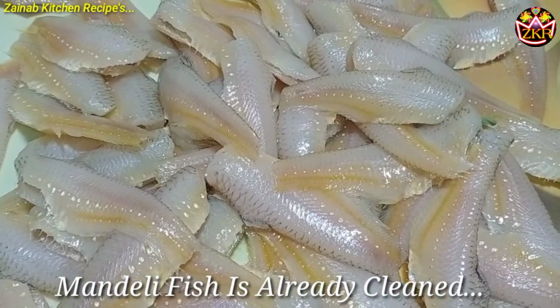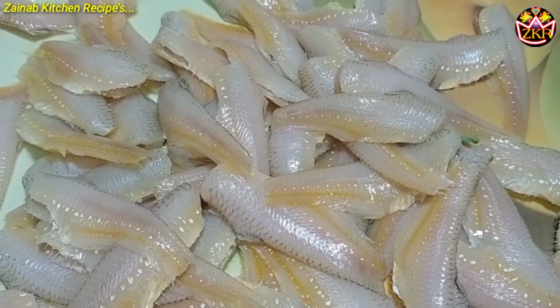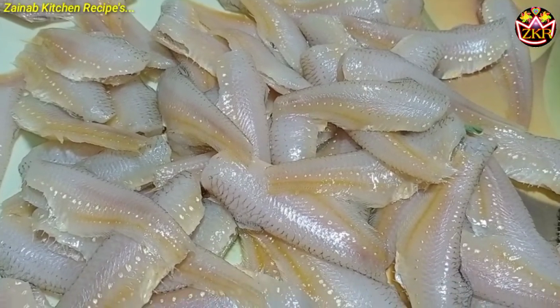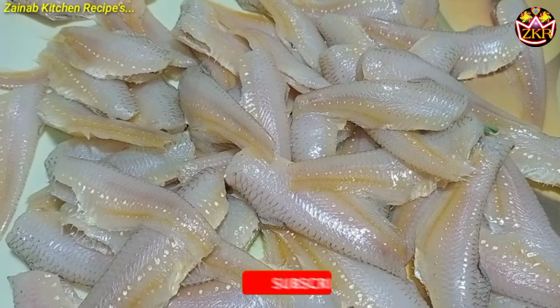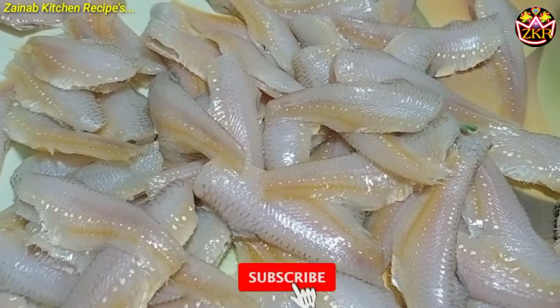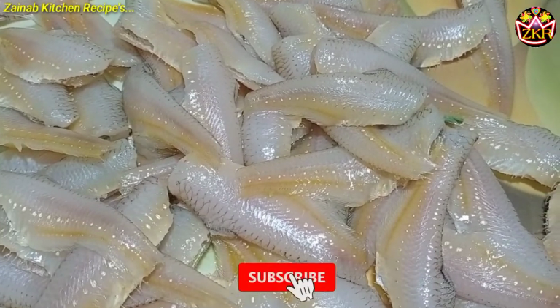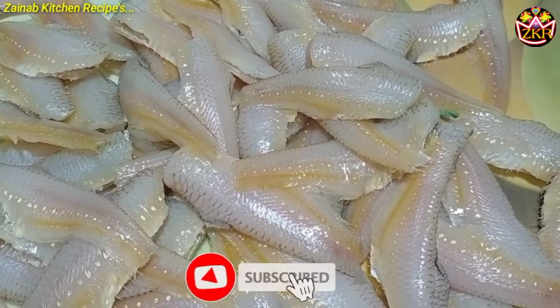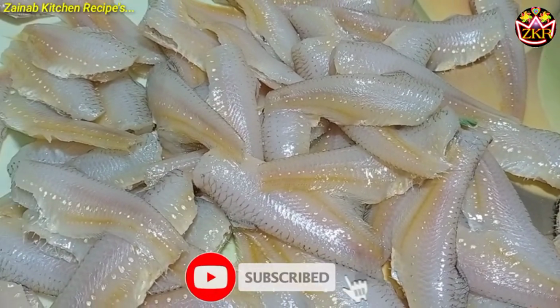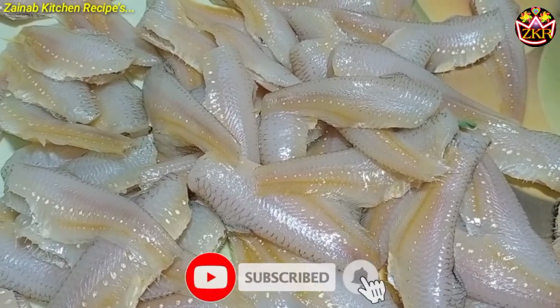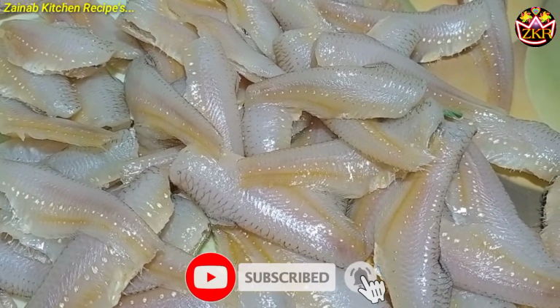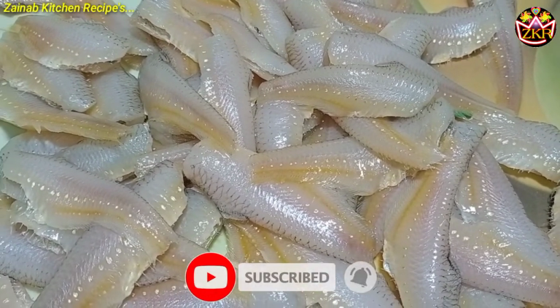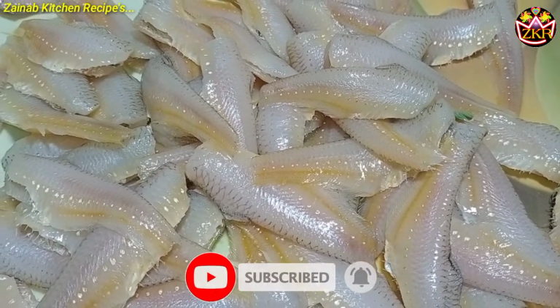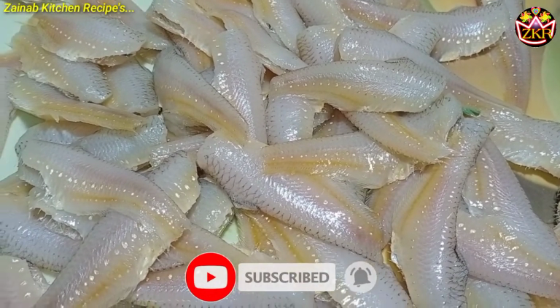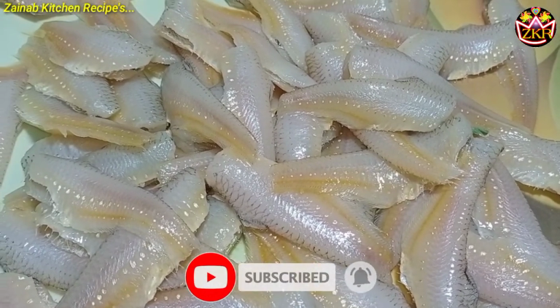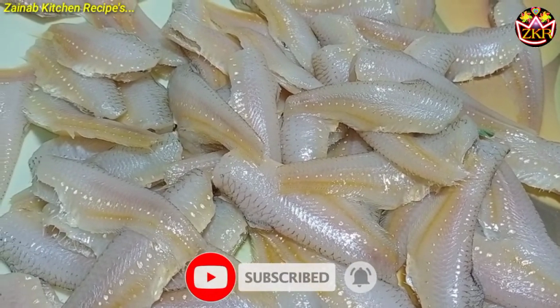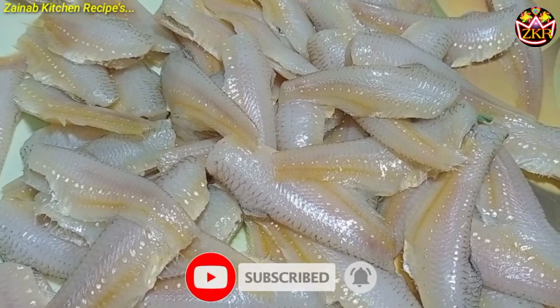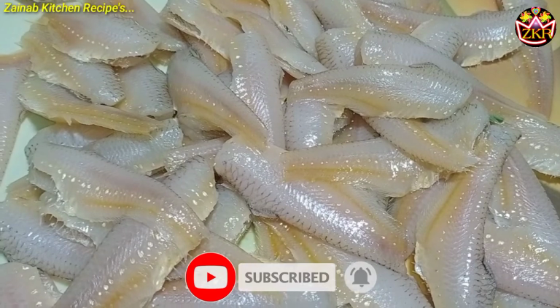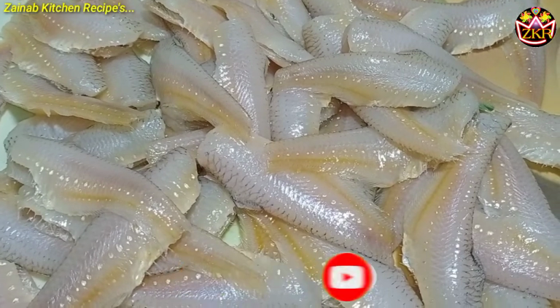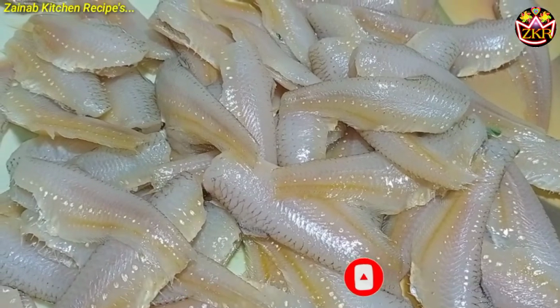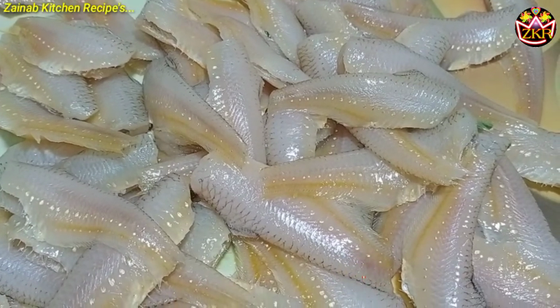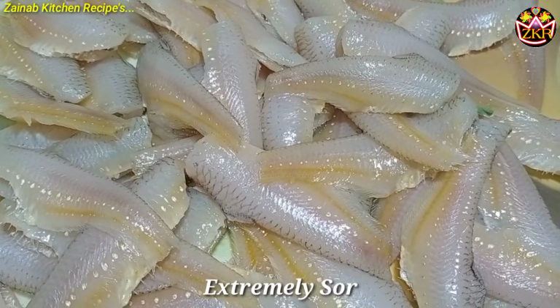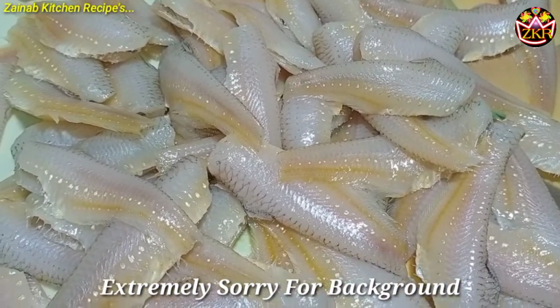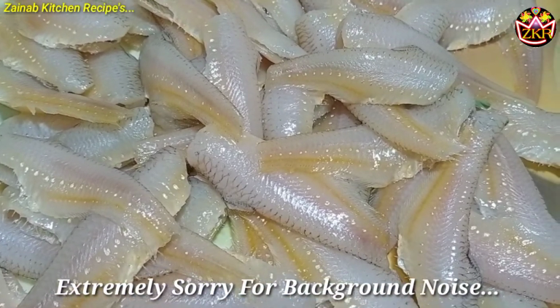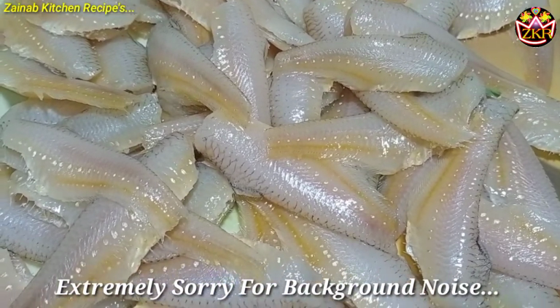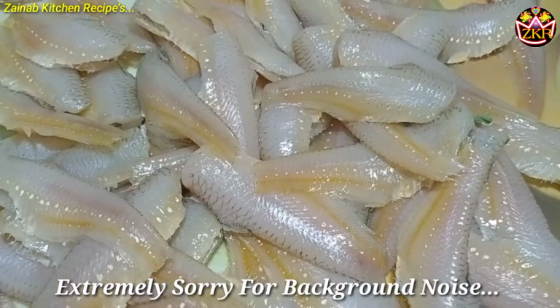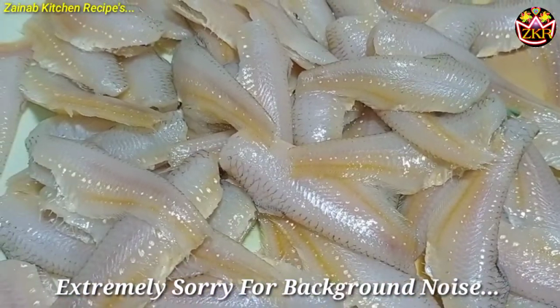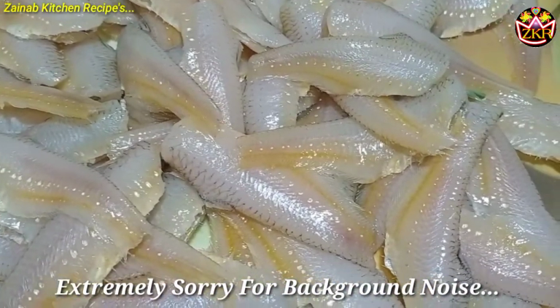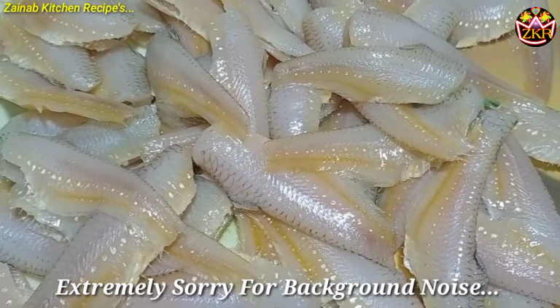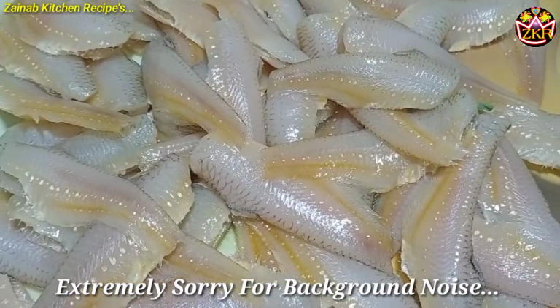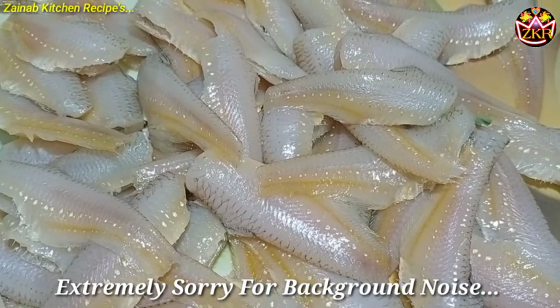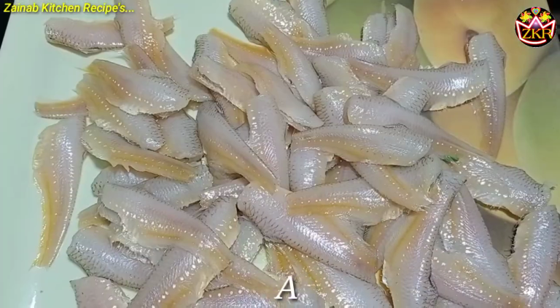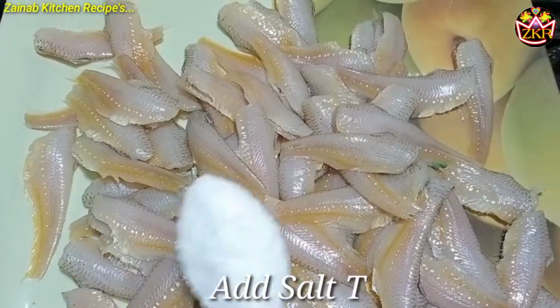Welcome back to Zainab Kitchen recipe. Once again we make fried chicken recipe. Make sure you subscribe to my channel. Without wasting any time, let's start the video.